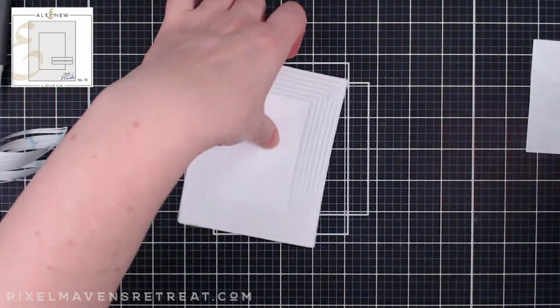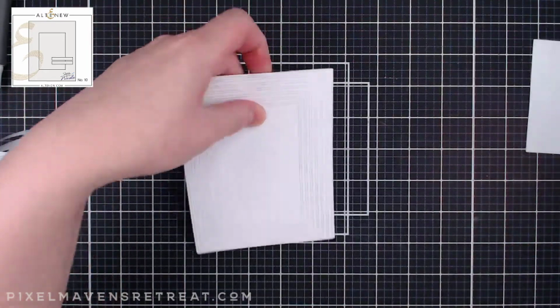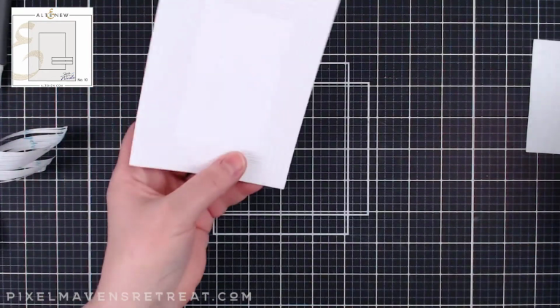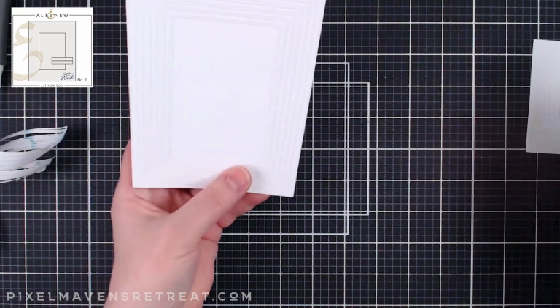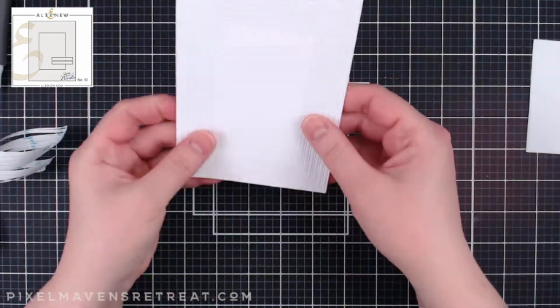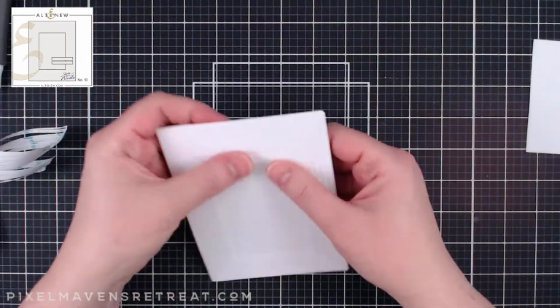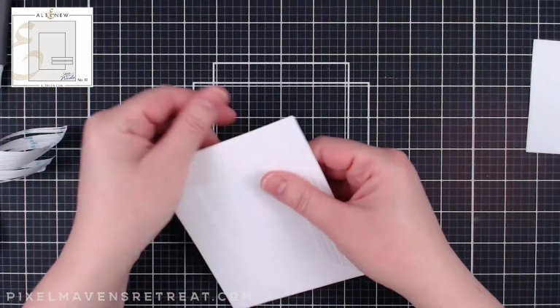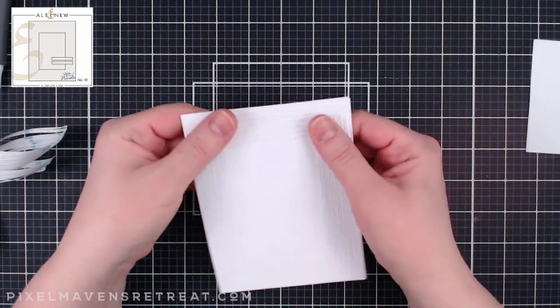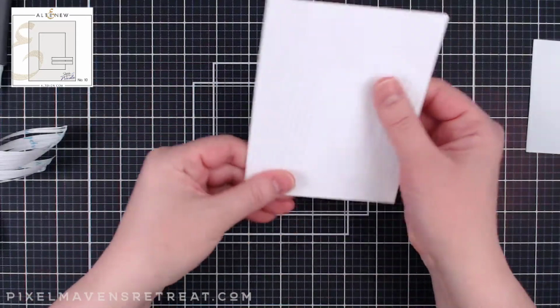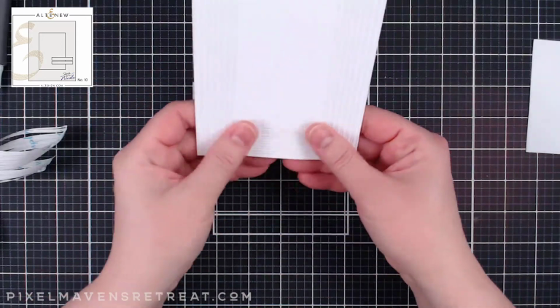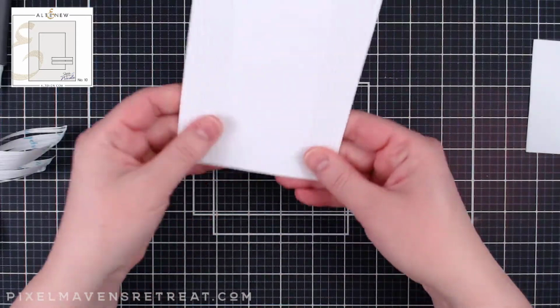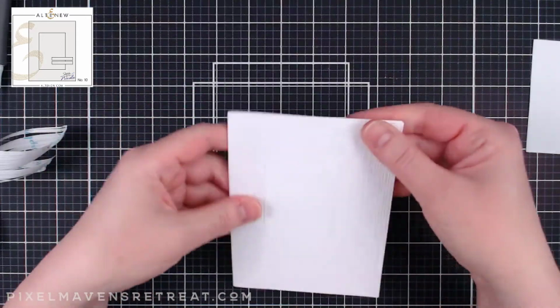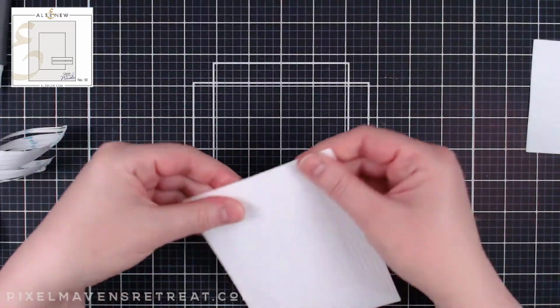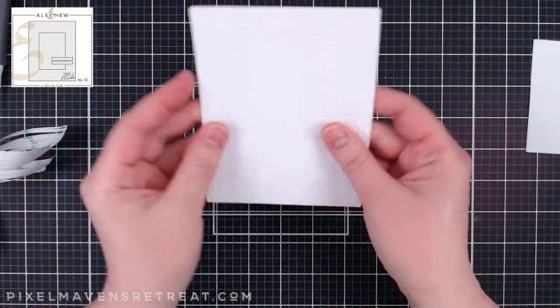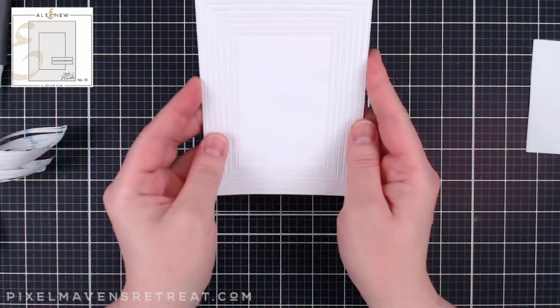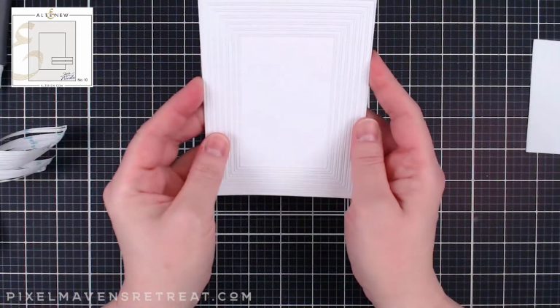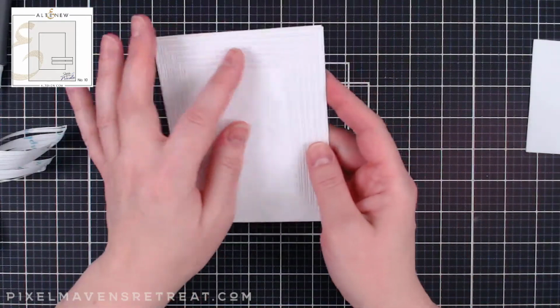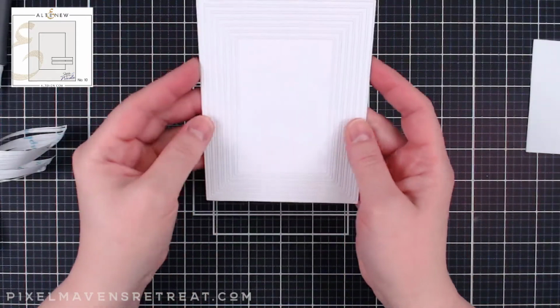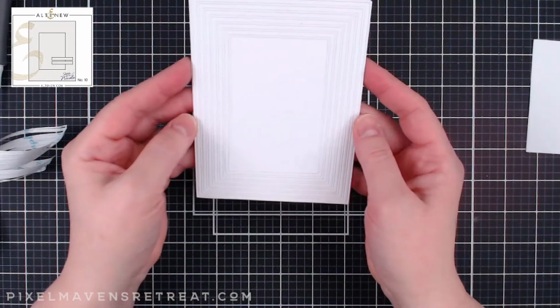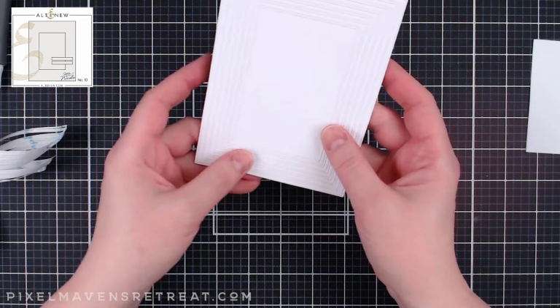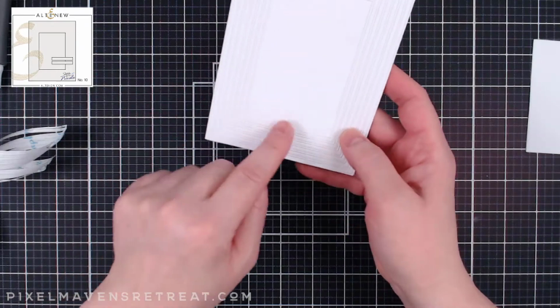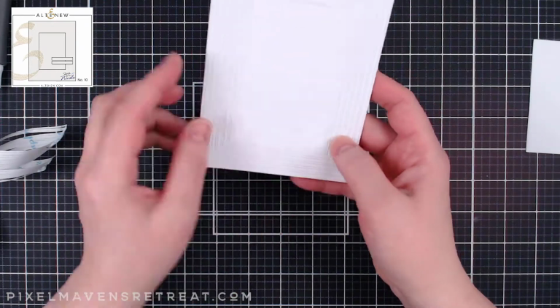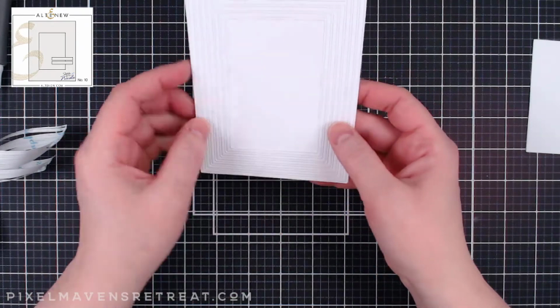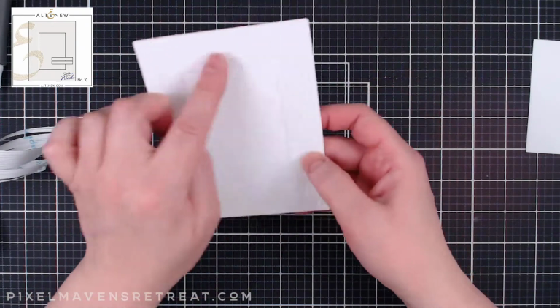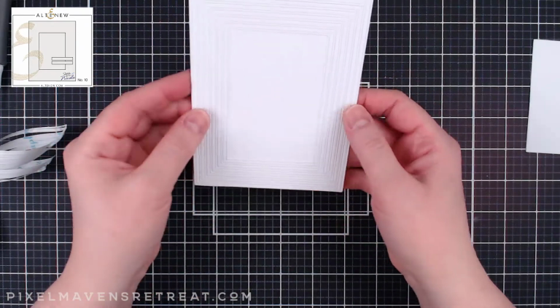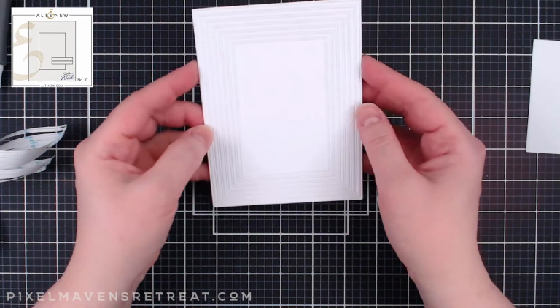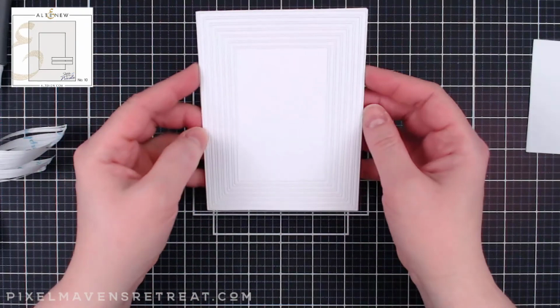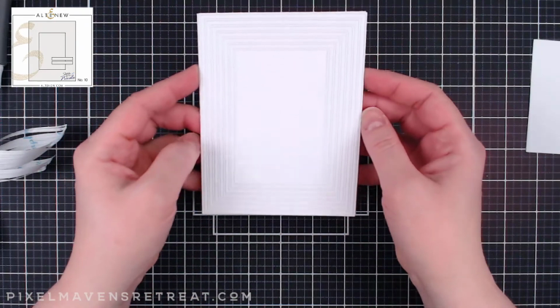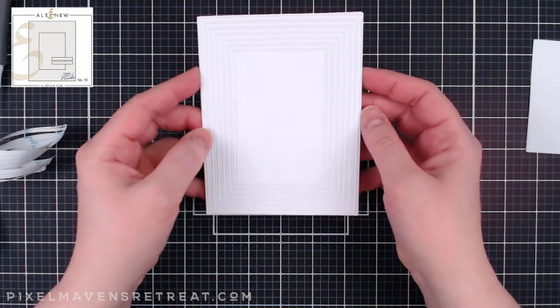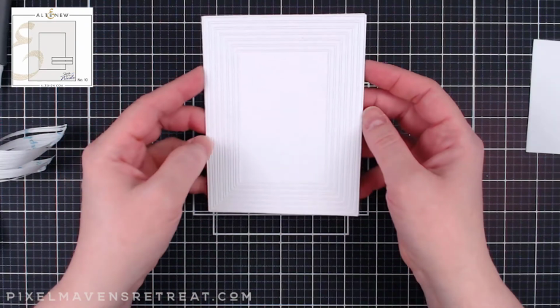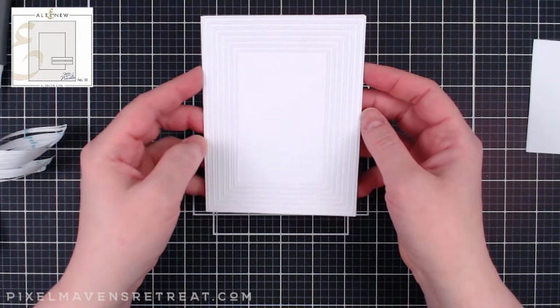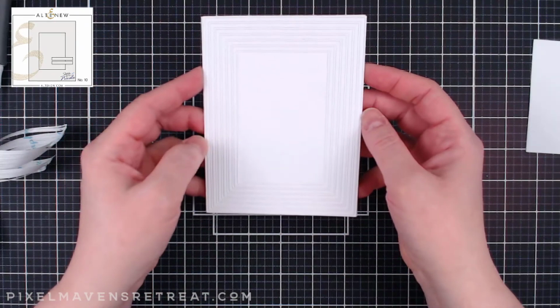By doing that it makes it really easy to work with the Fine Frames. Now I've got perfect placement, all of my pieces are in order, no wonkiness, and this card is ready to go for the rest of the project.